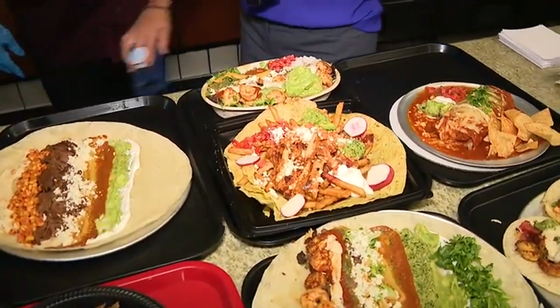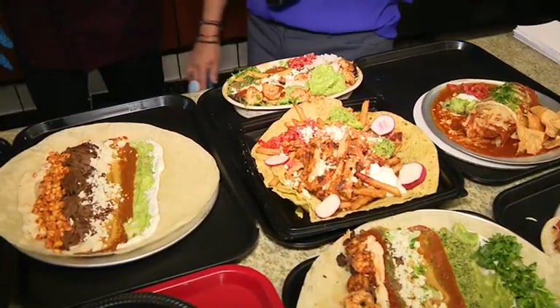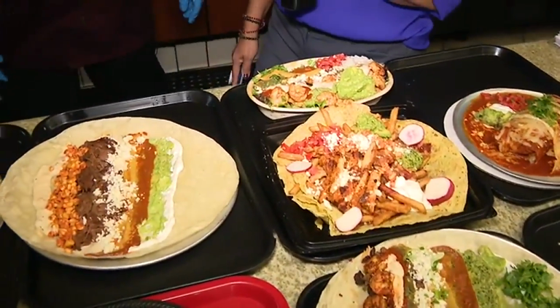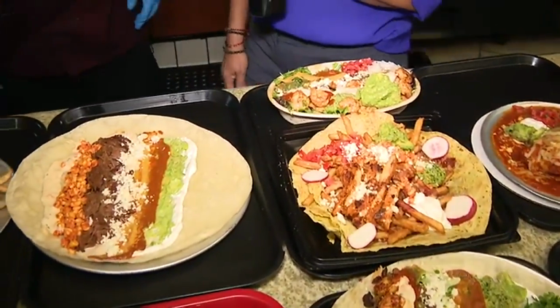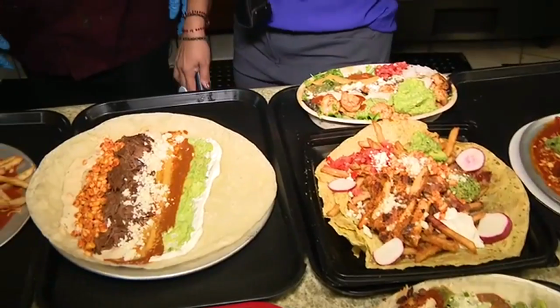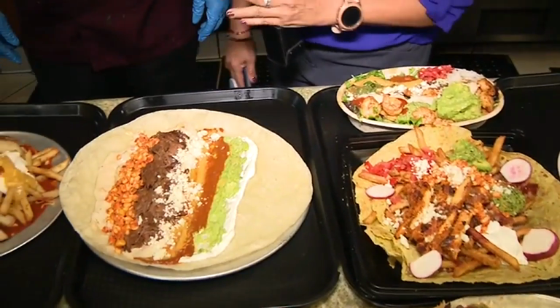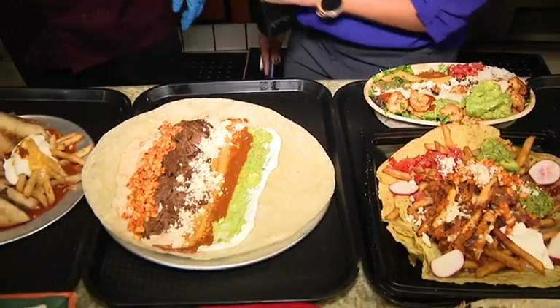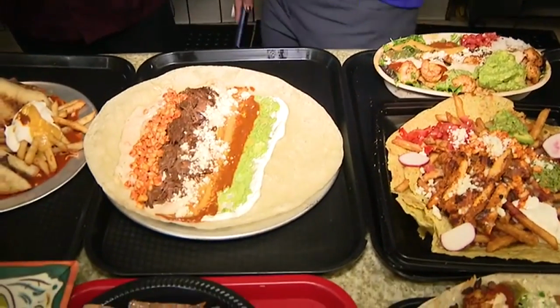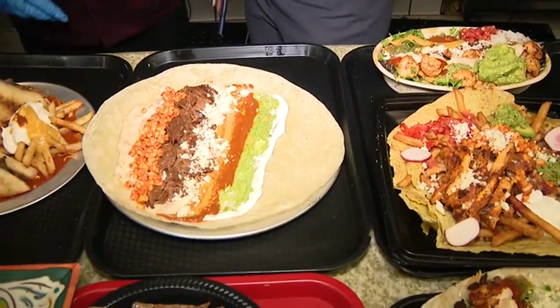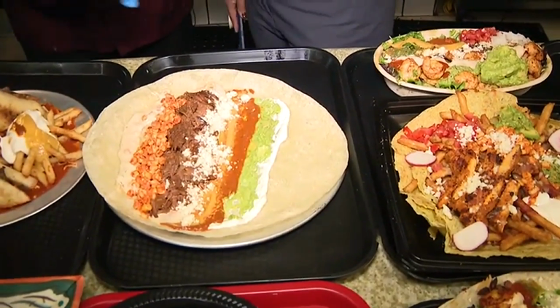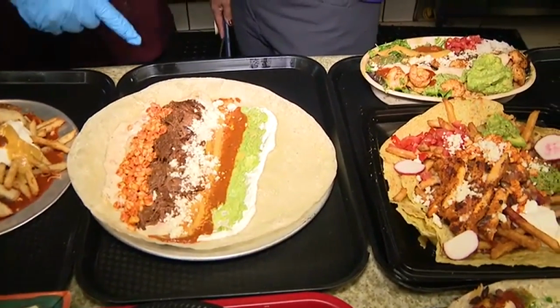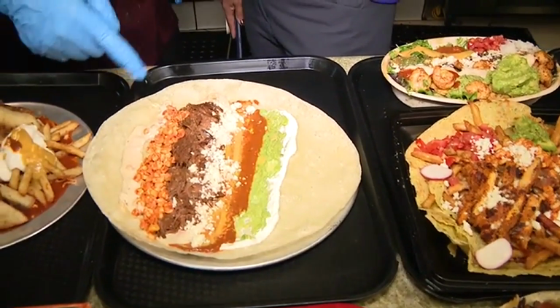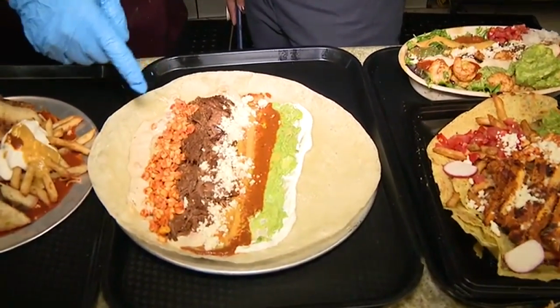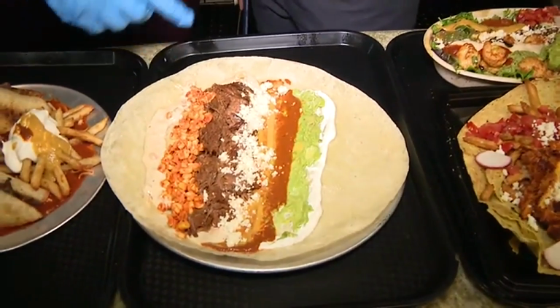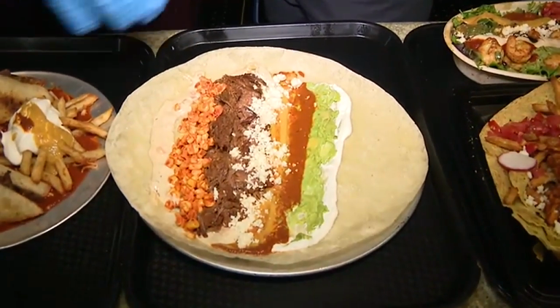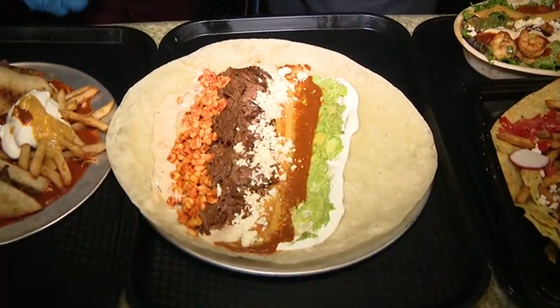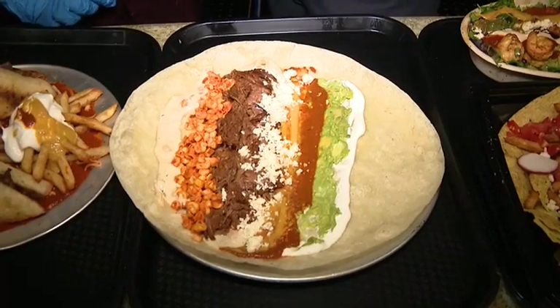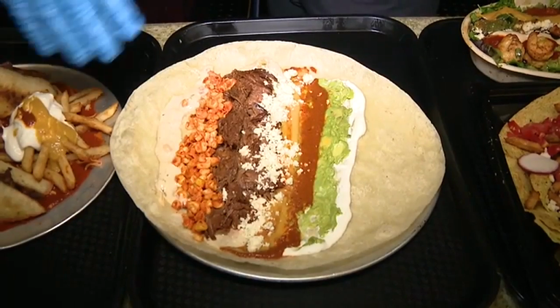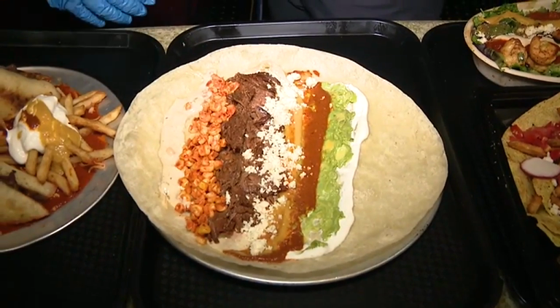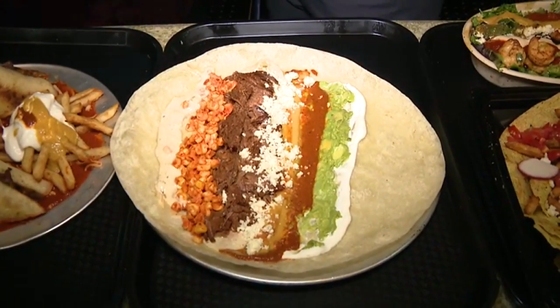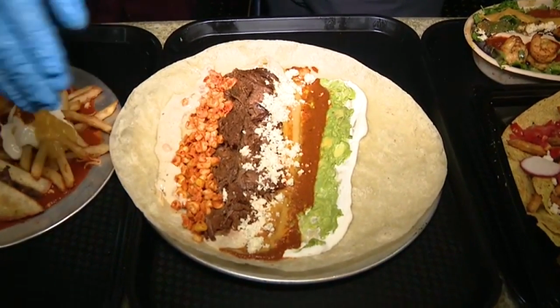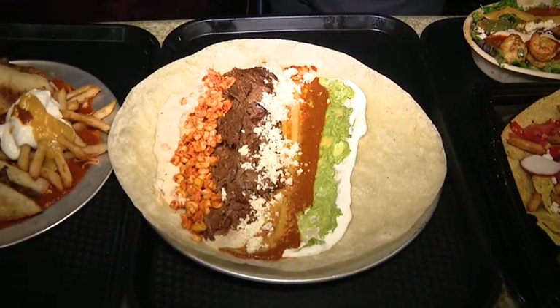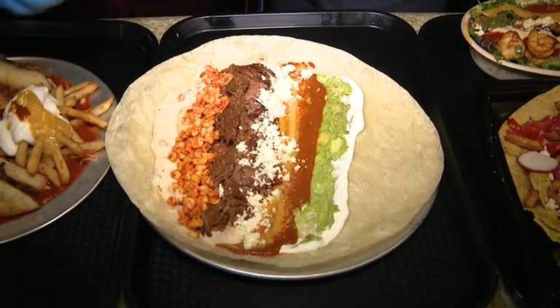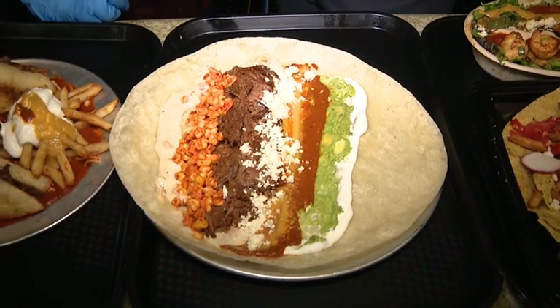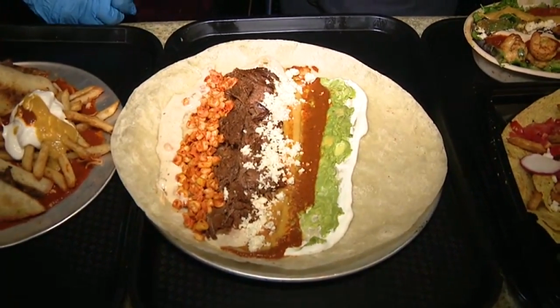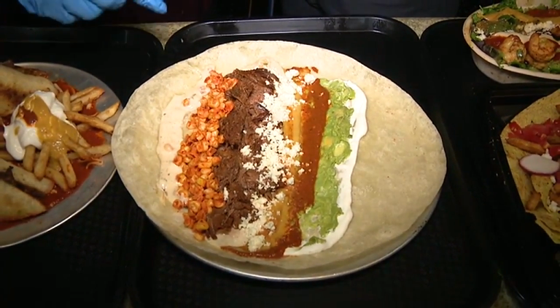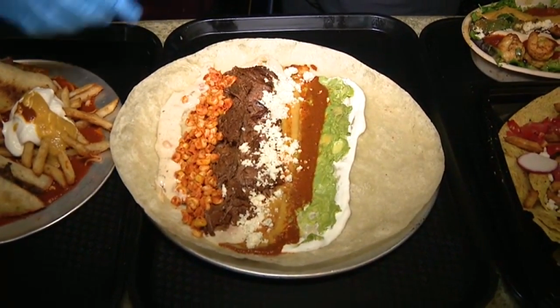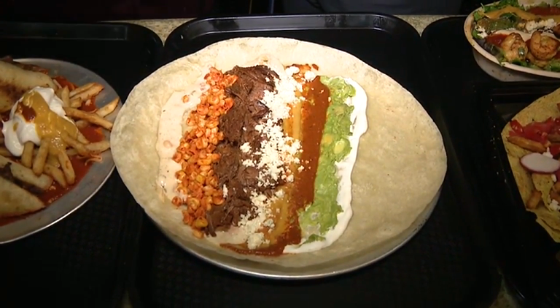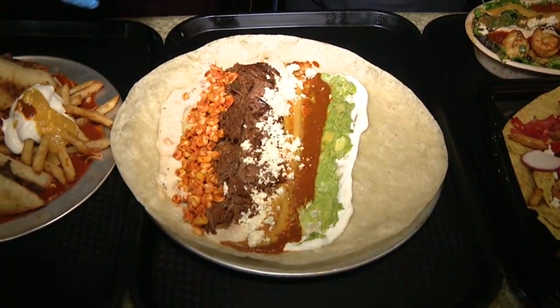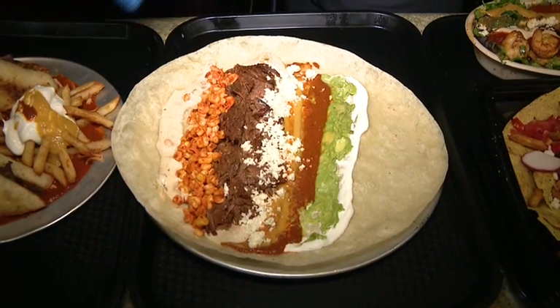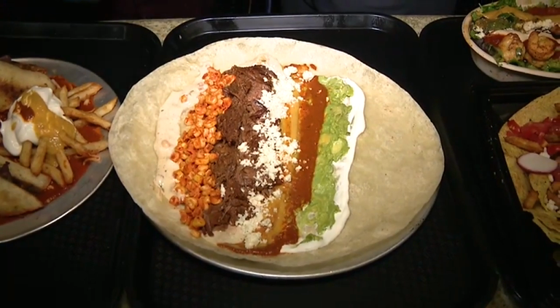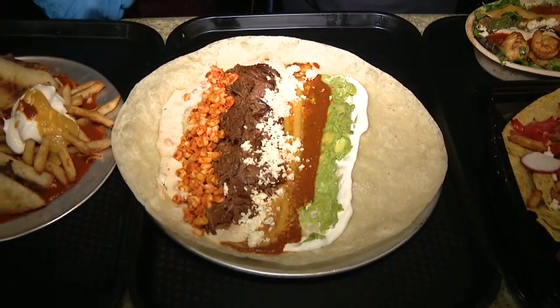All right, let's talk about these burritos here. This one right here — this is our signature burrito. It's got the shredded beef barbacoa, and it's got the esquite, chili lime esquite, fresh queso.